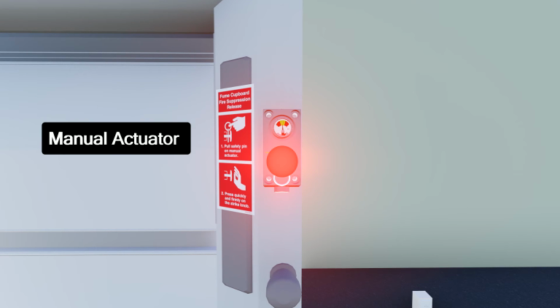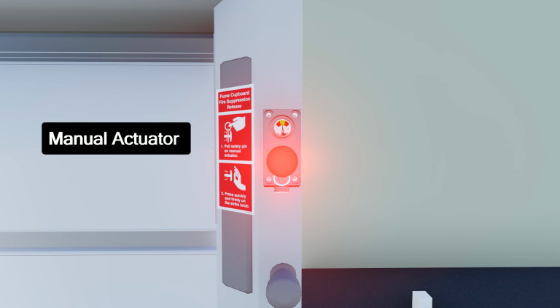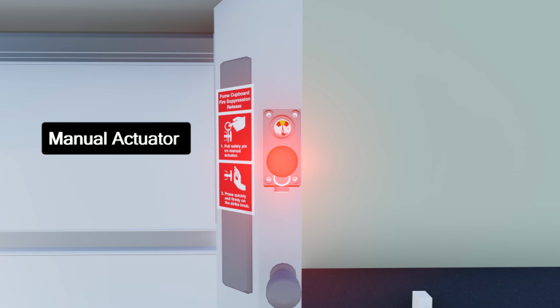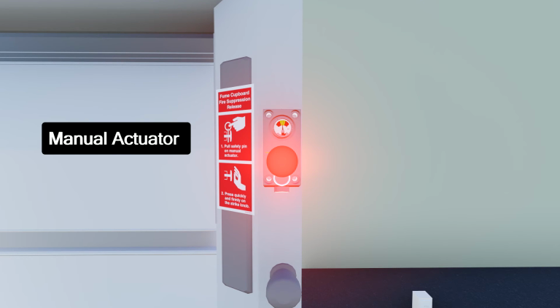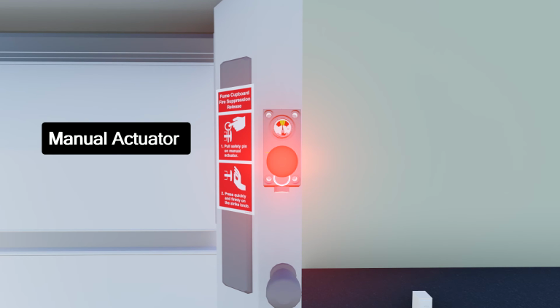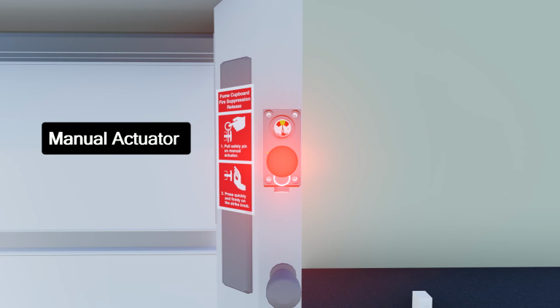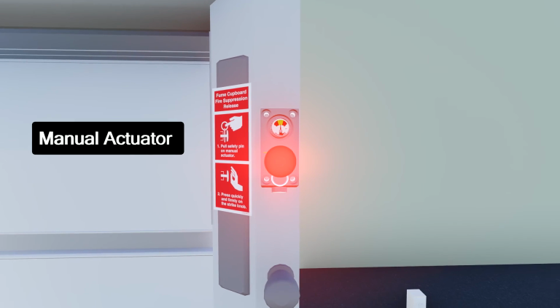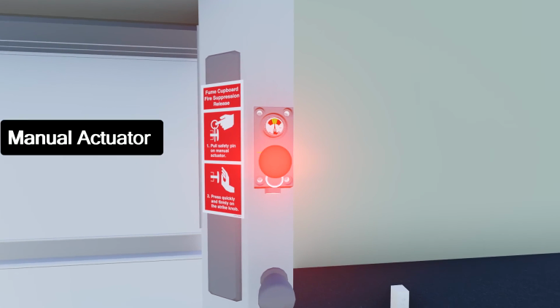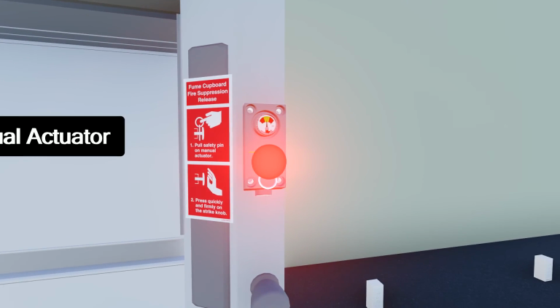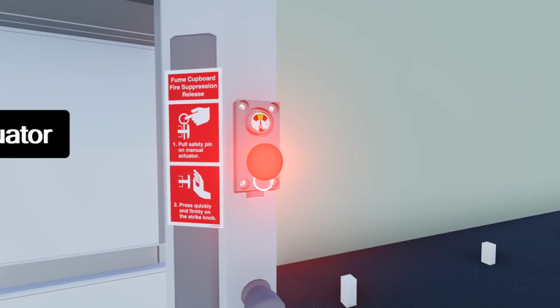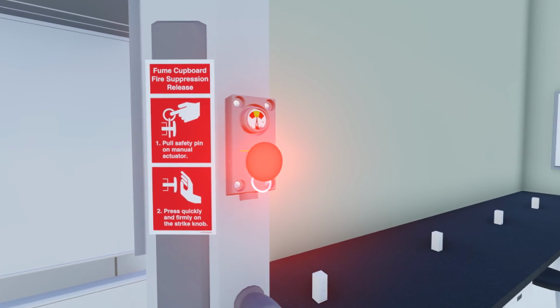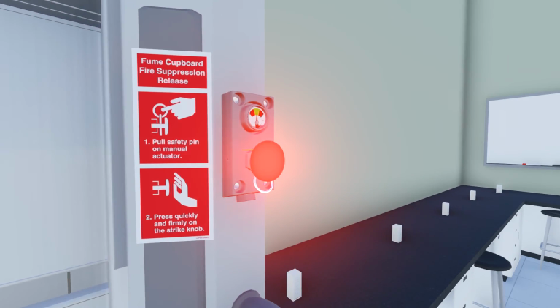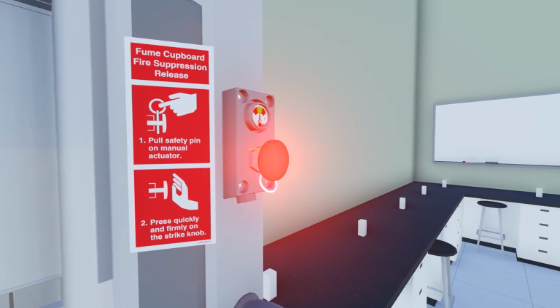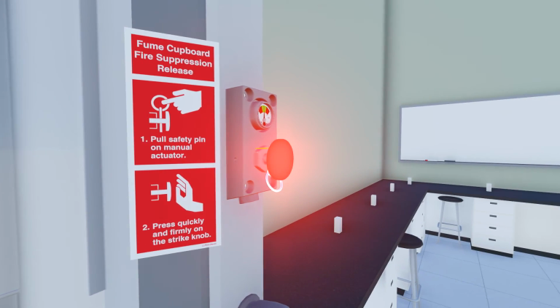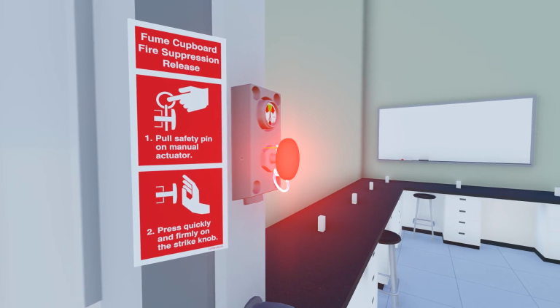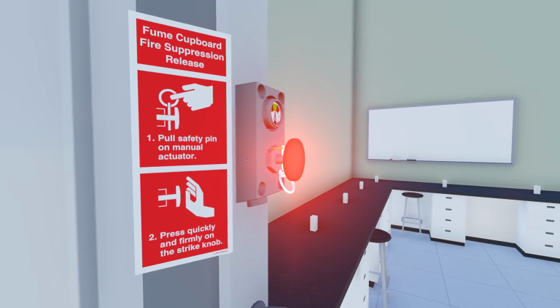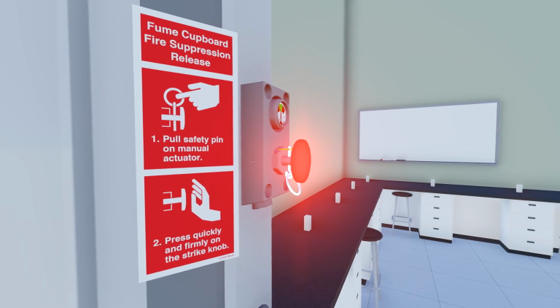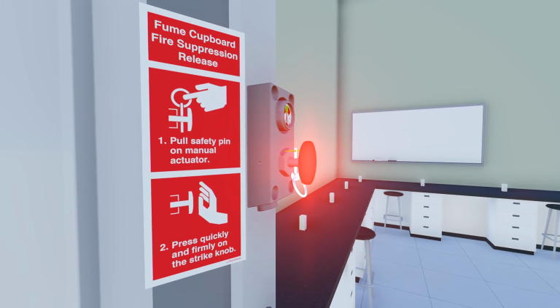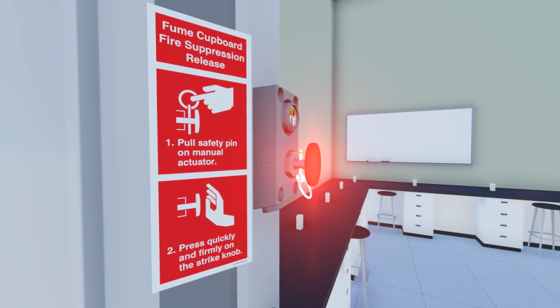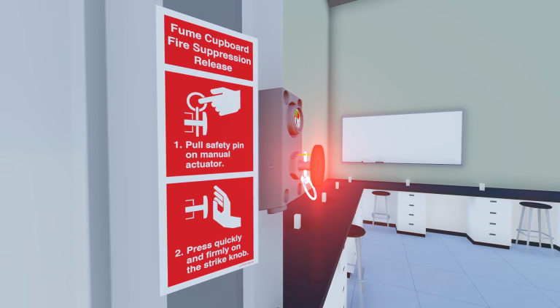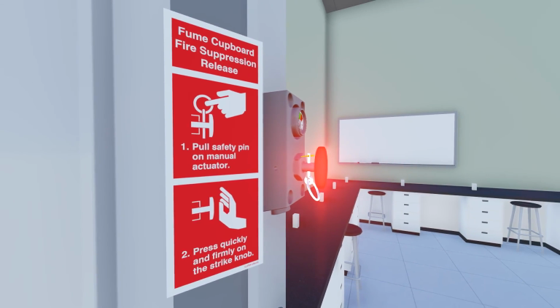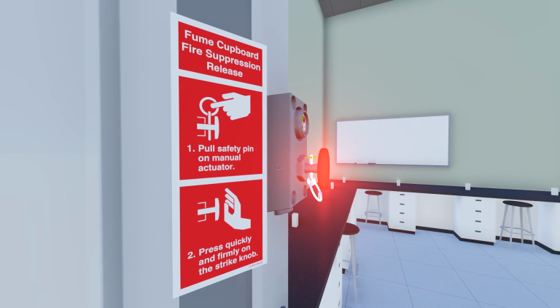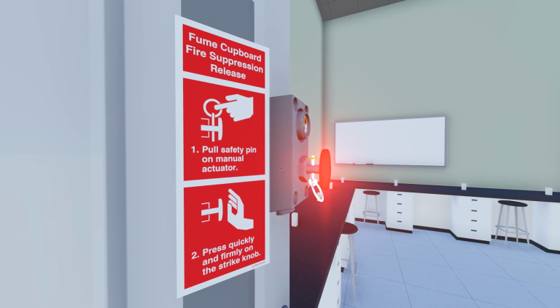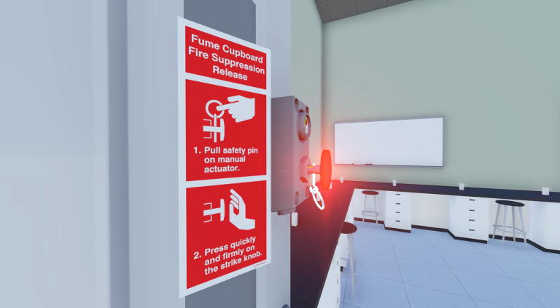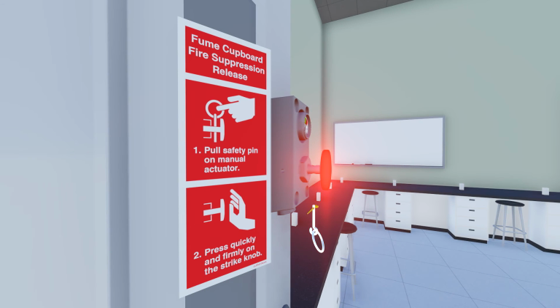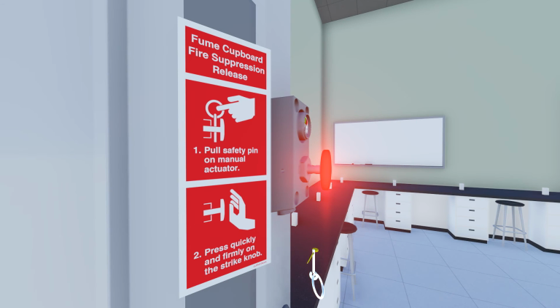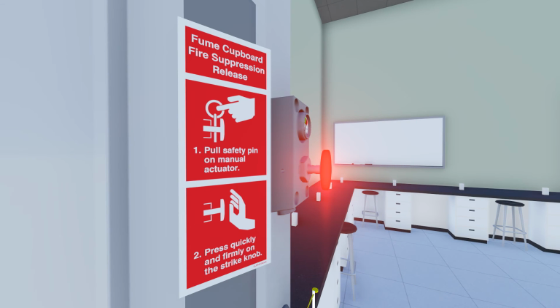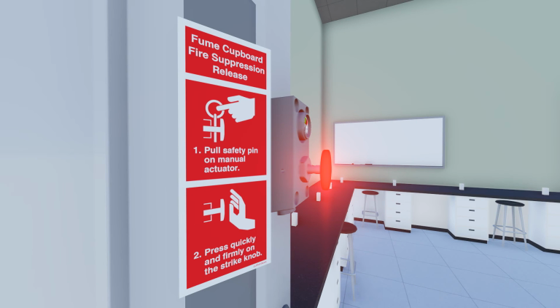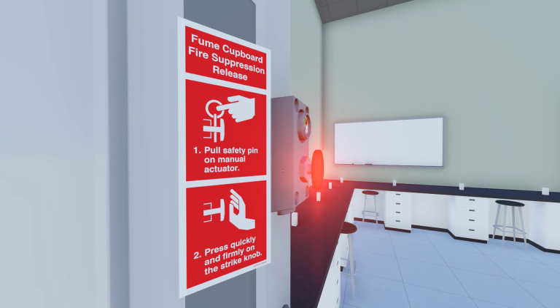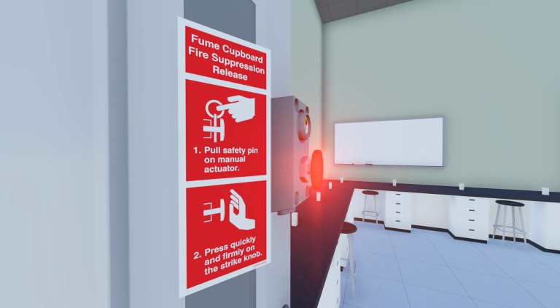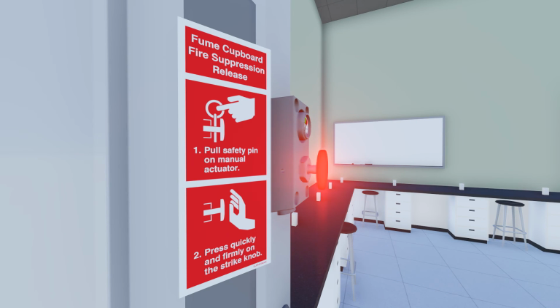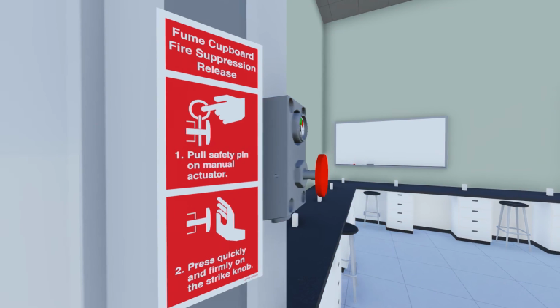An optional manual actuator can be supplied to discharge the system prior to automatic actuation. This is done by removing the pin and firmly striking the red button to release the pressure in the tubing.